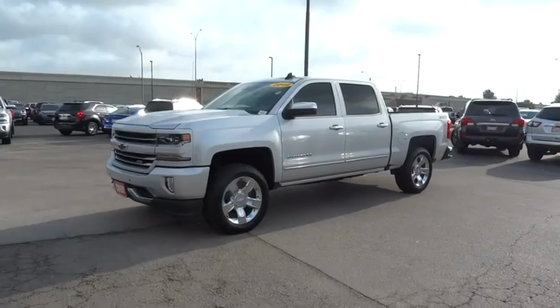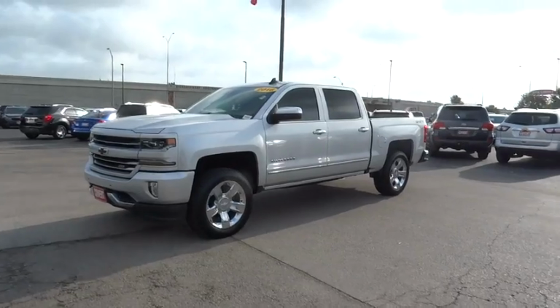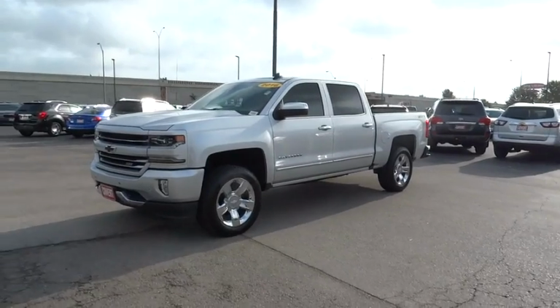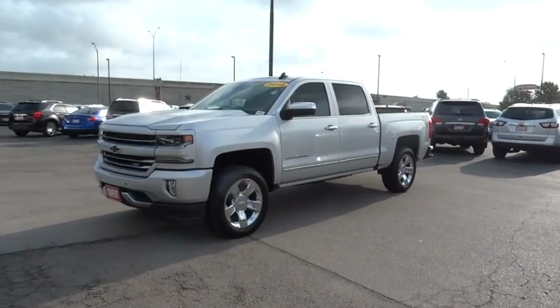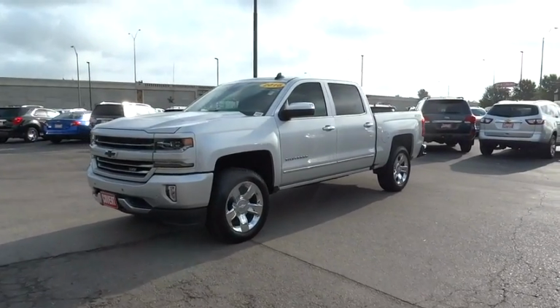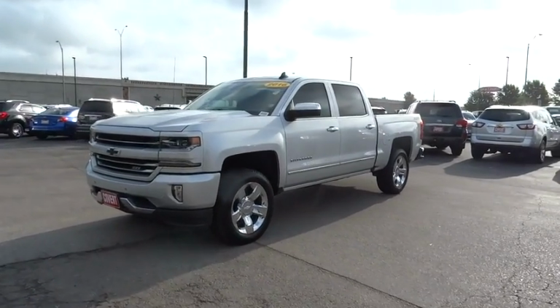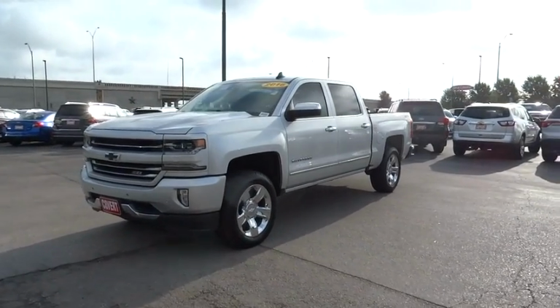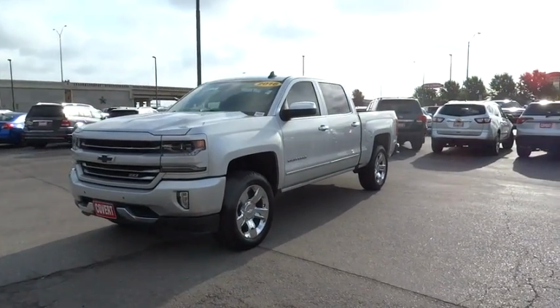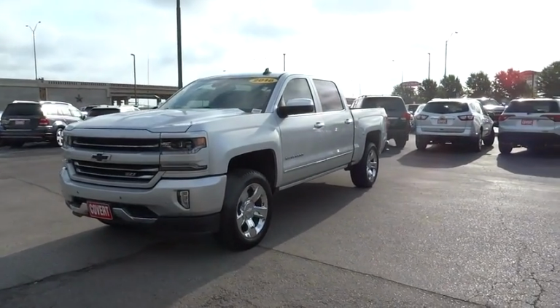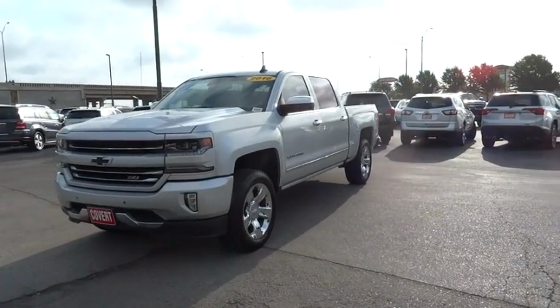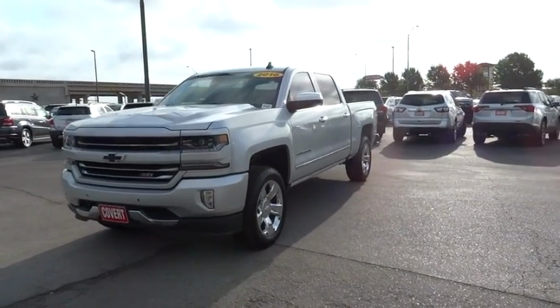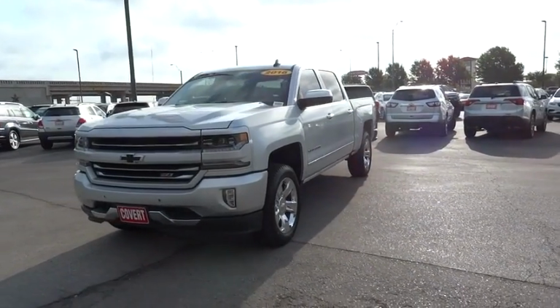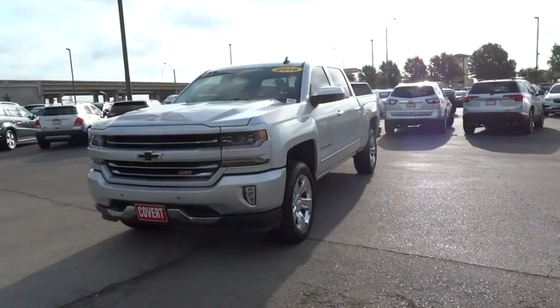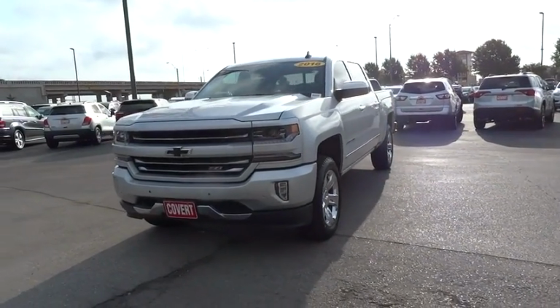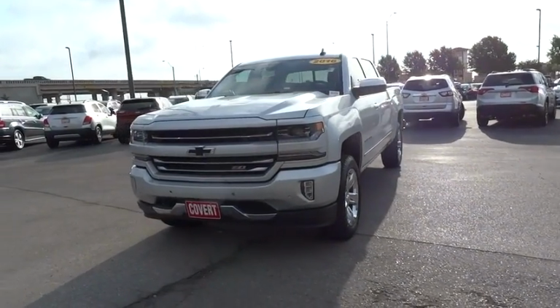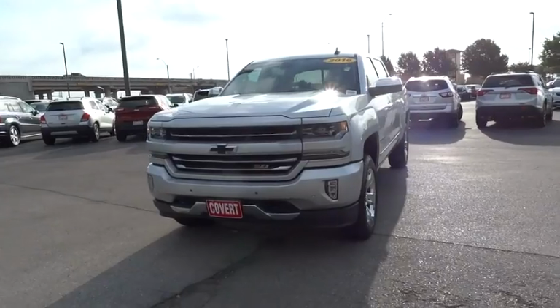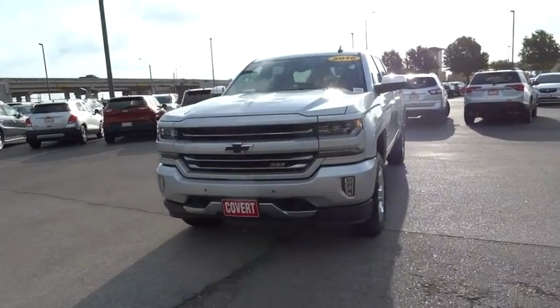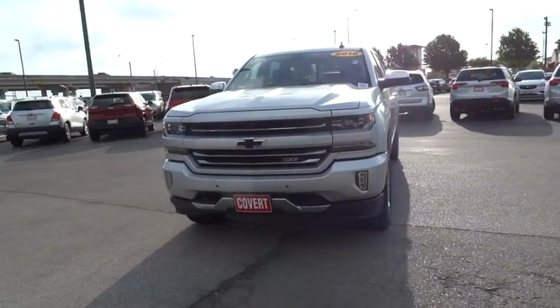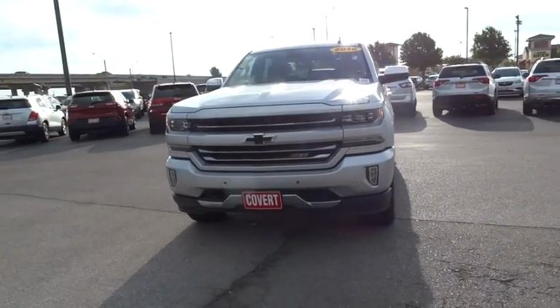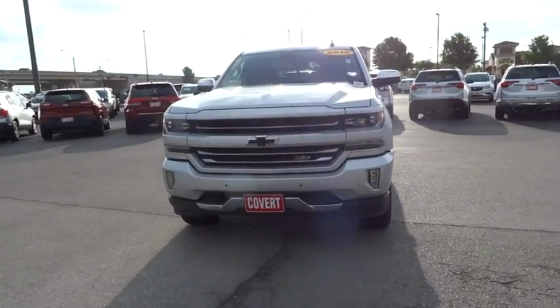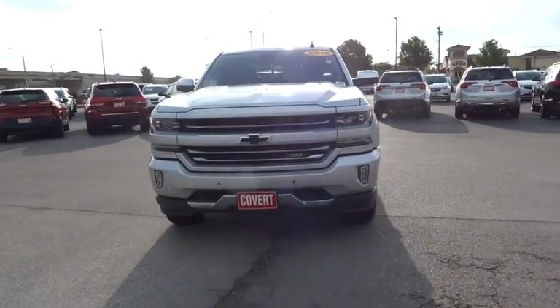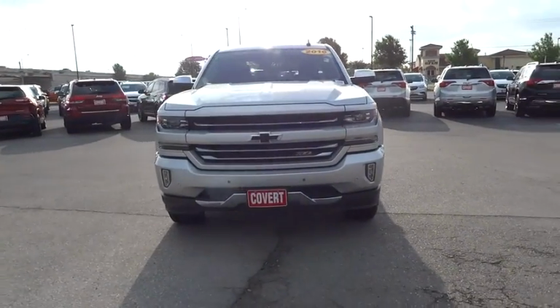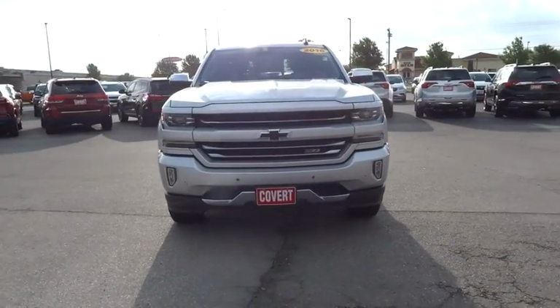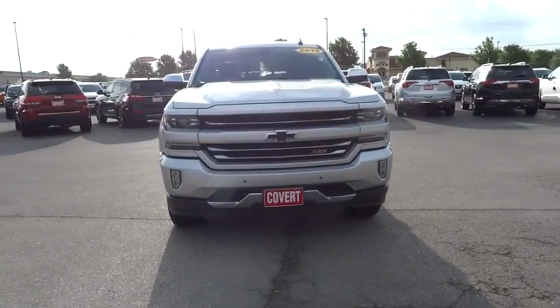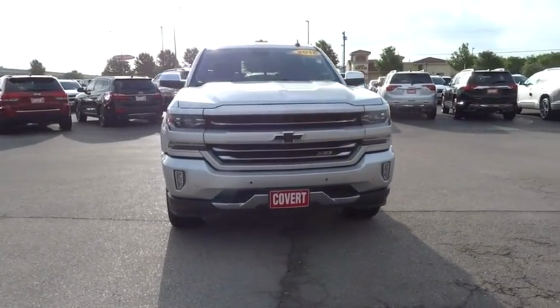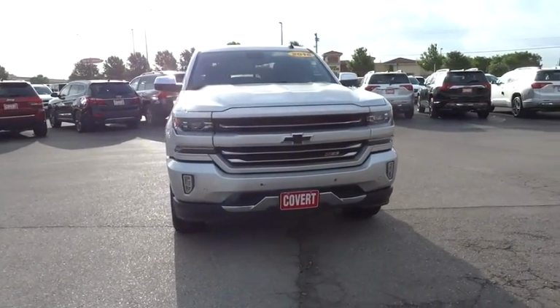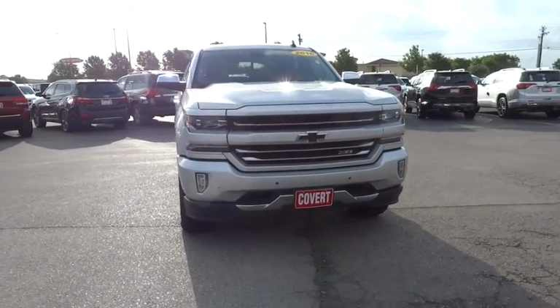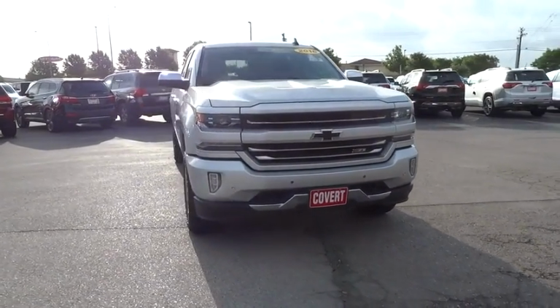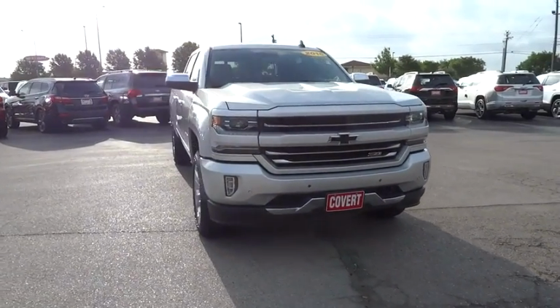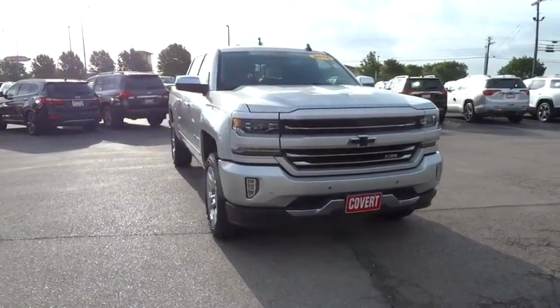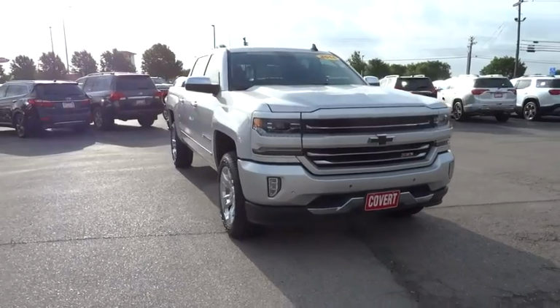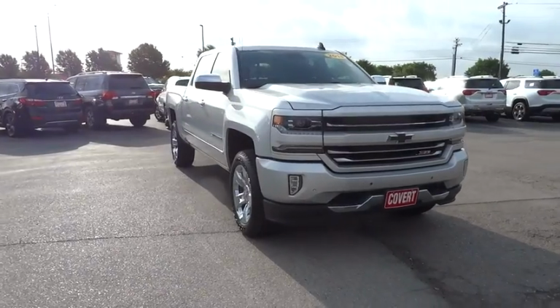The 2016 Chevrolet Silverado 1500. This vehicle has less than 35,000 miles. Here are some of this vehicle's great options.